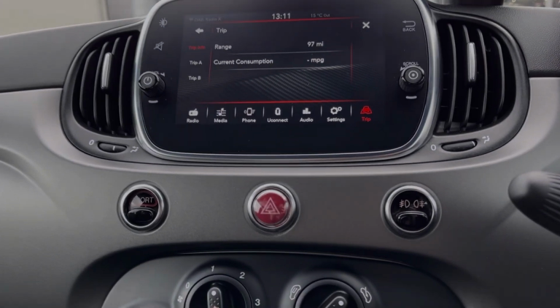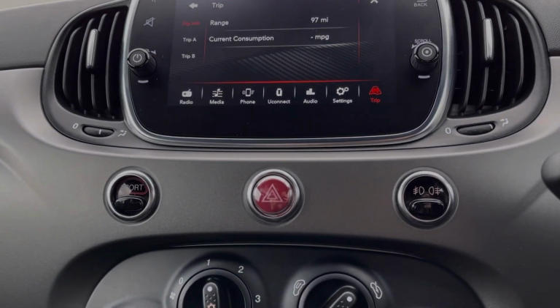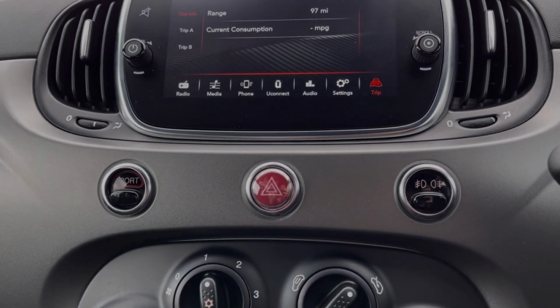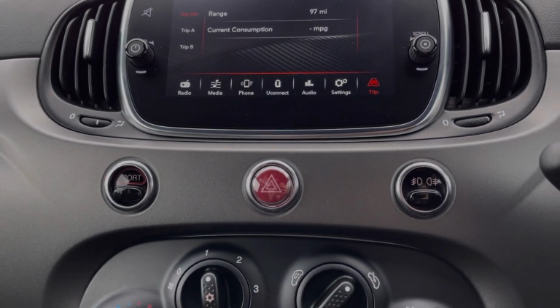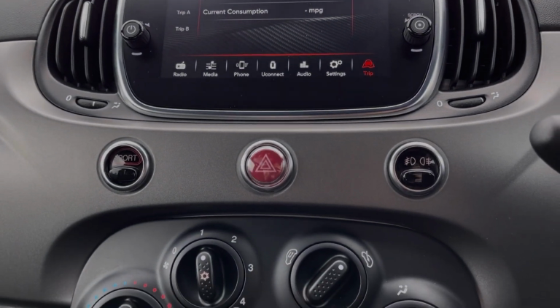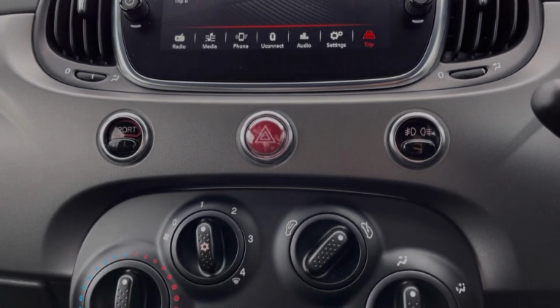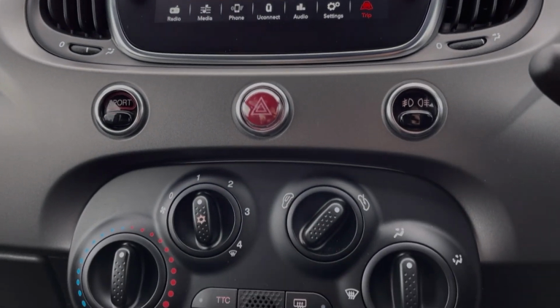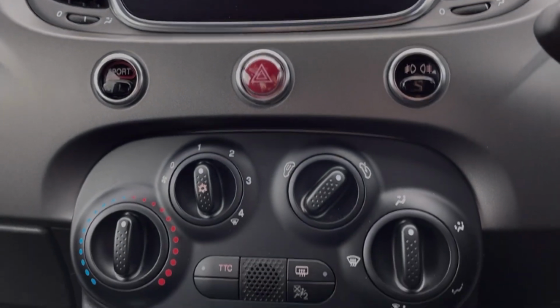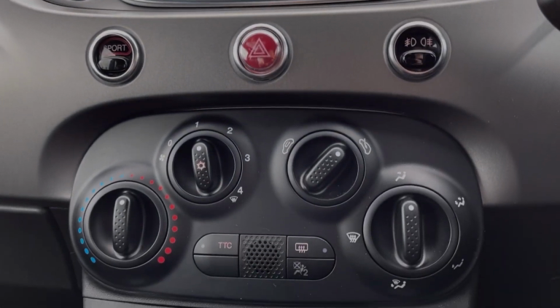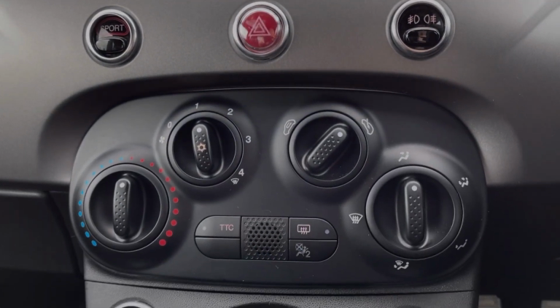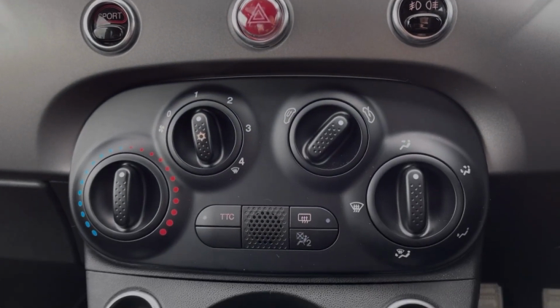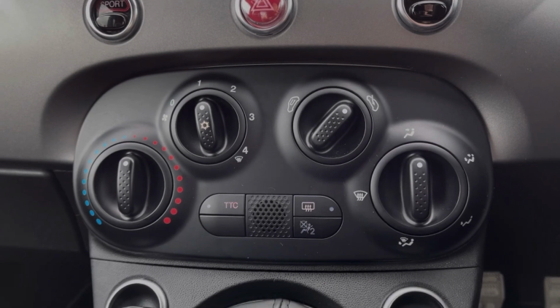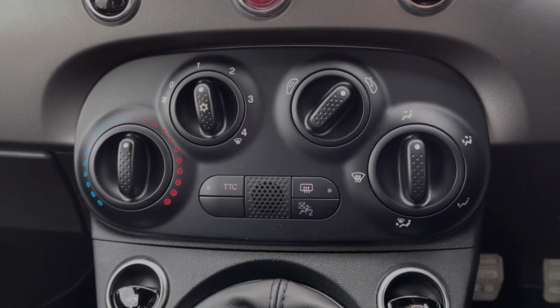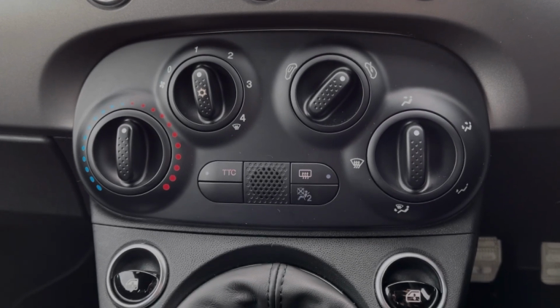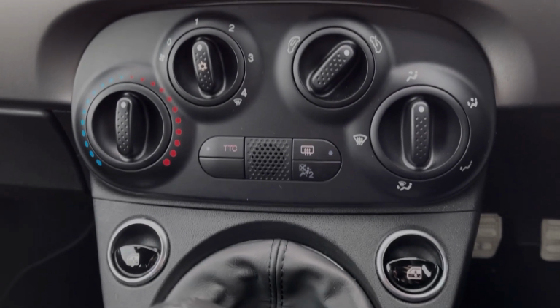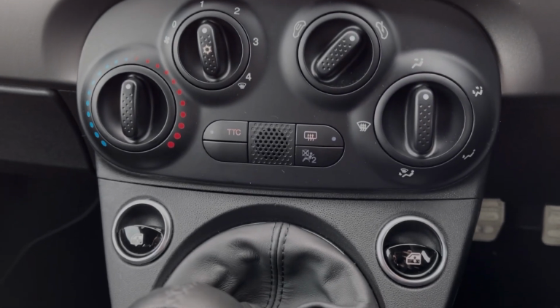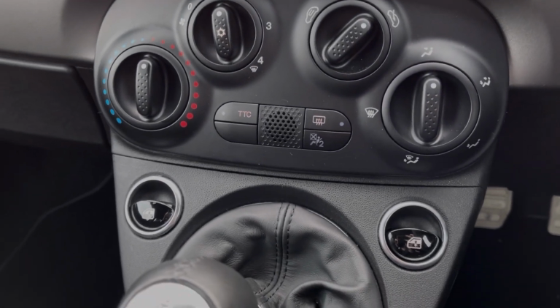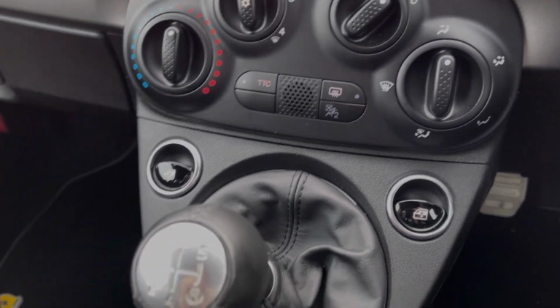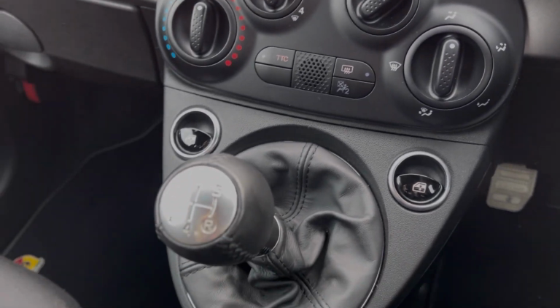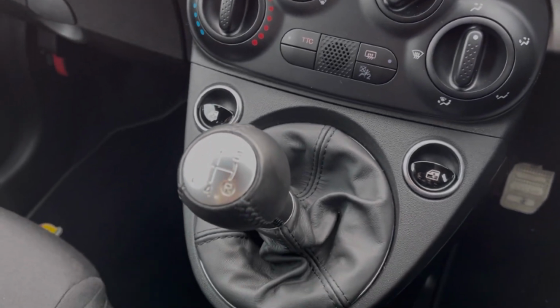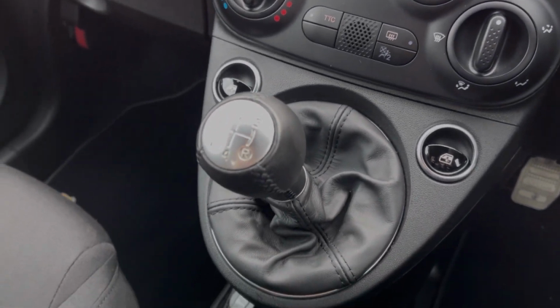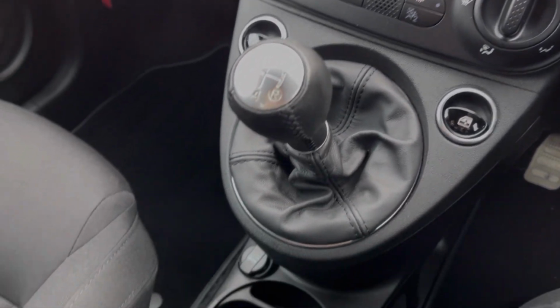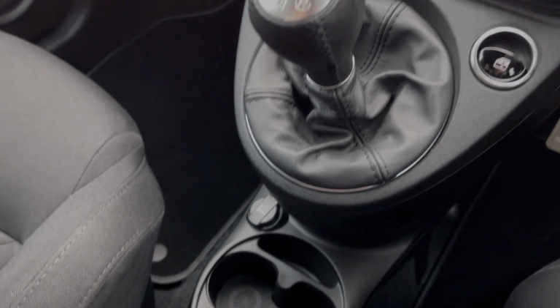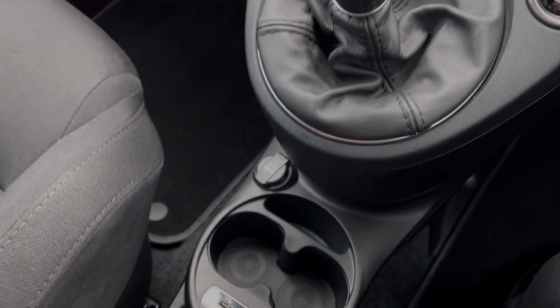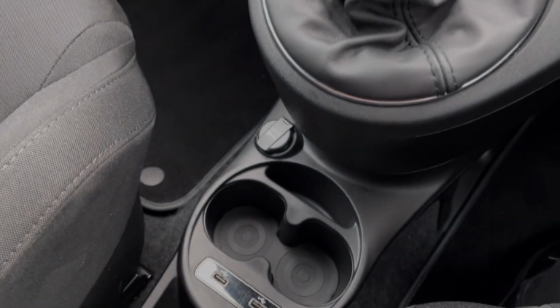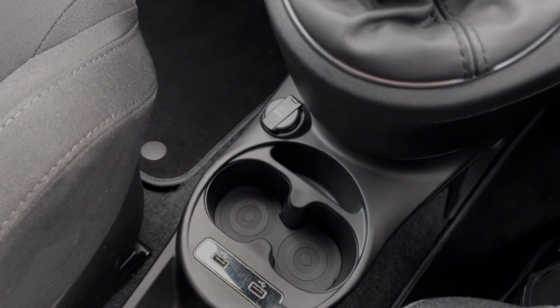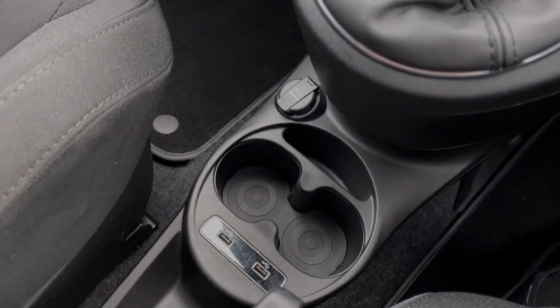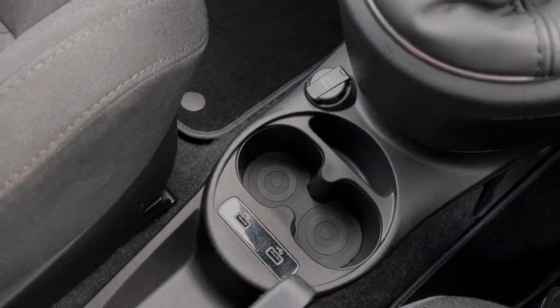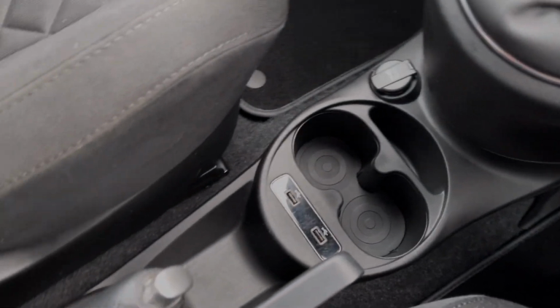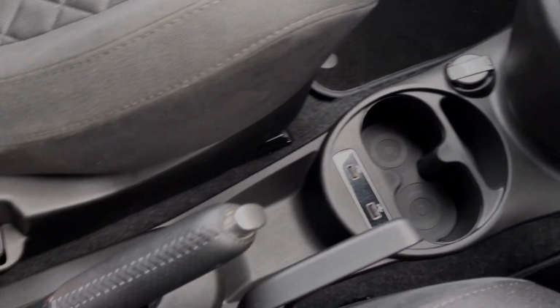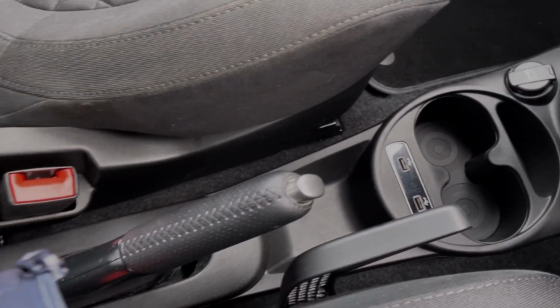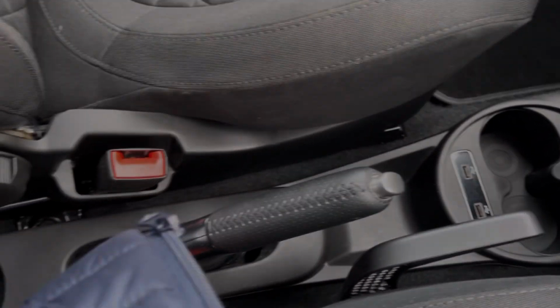Below the media screen you have got the controls for your sport modes, and then below again you will find the air conditioning. You've got your electric window controls just alongside the 5 speed manual gear stick. And then you will notice in the centre console you've got your media port, cup holders and manual handbrake.